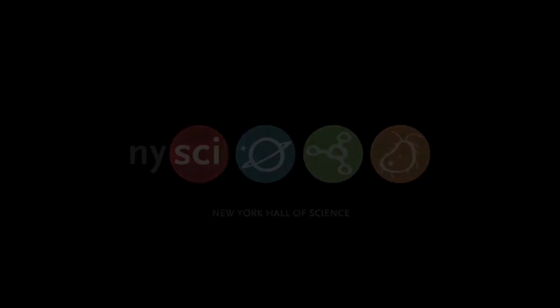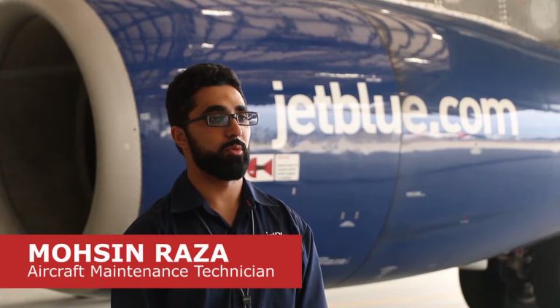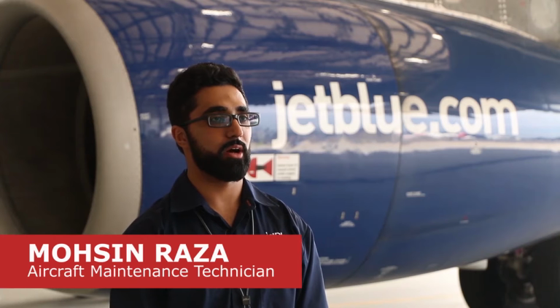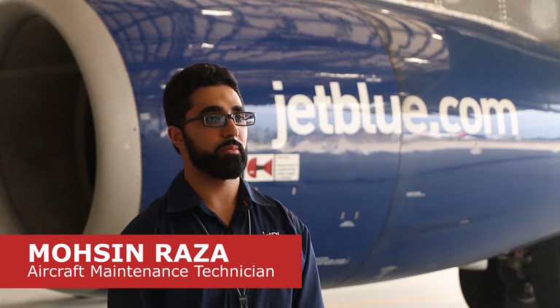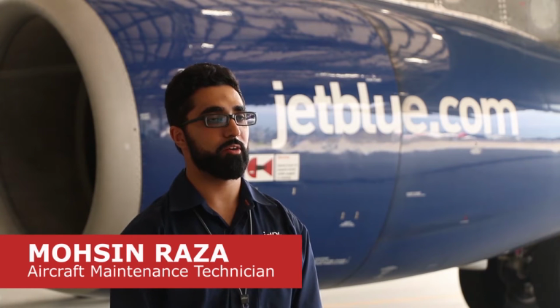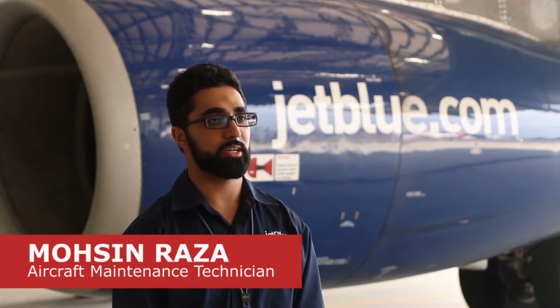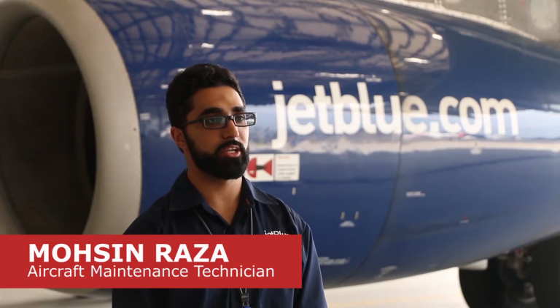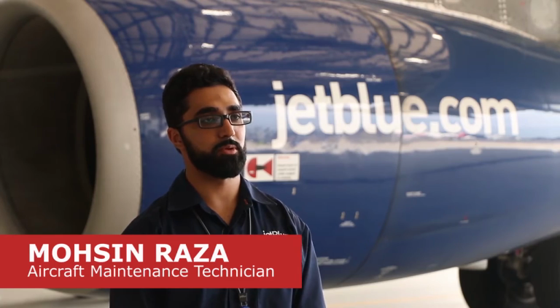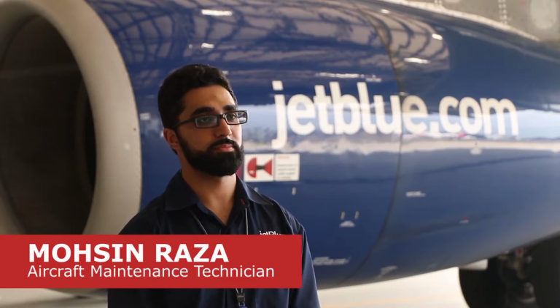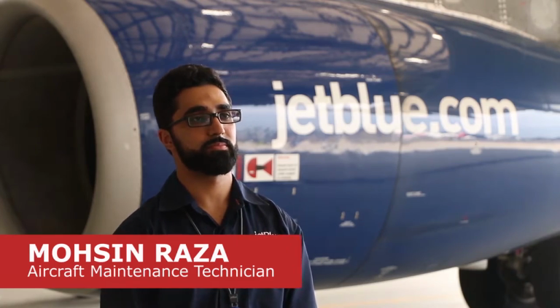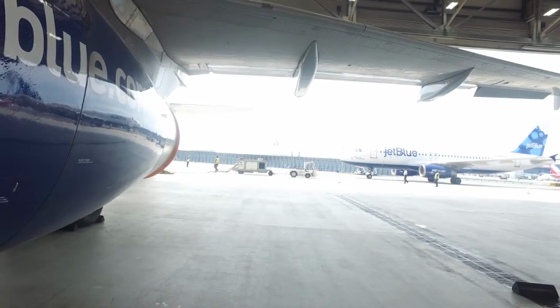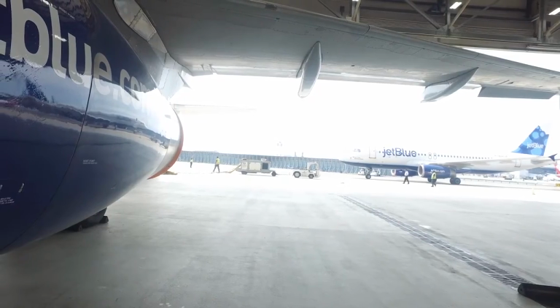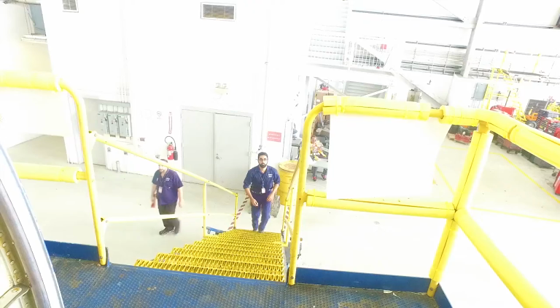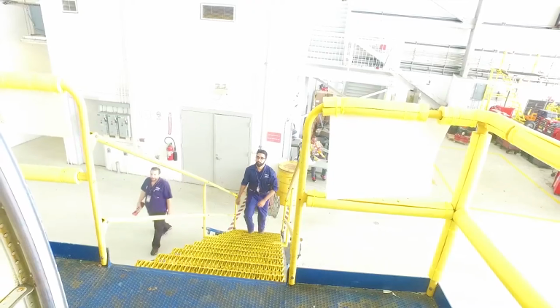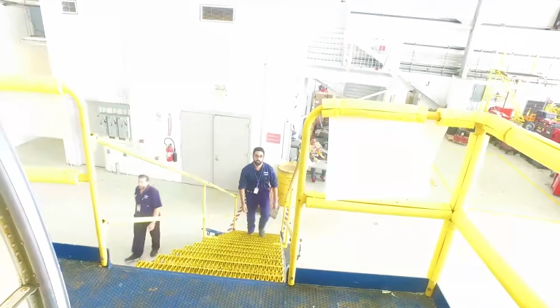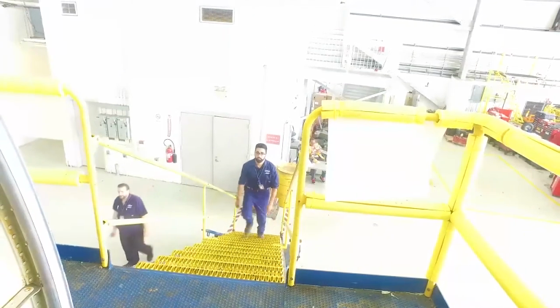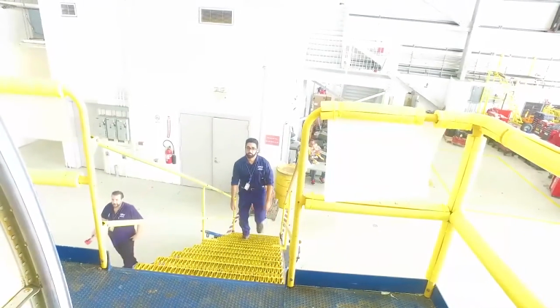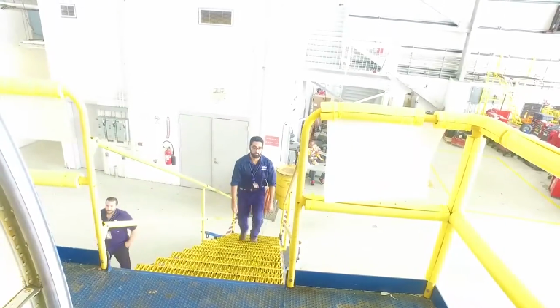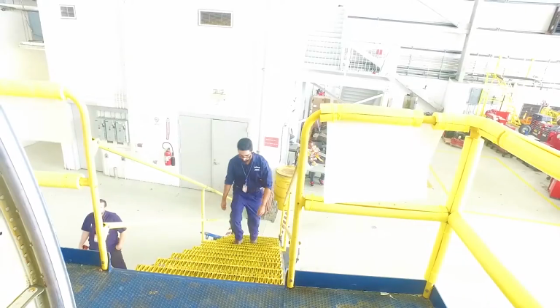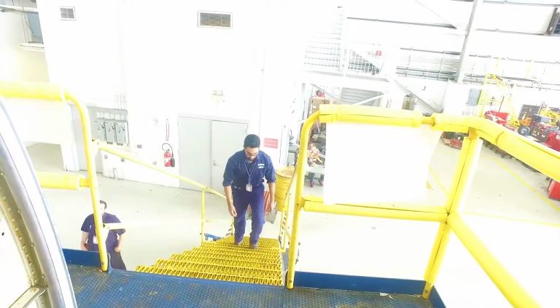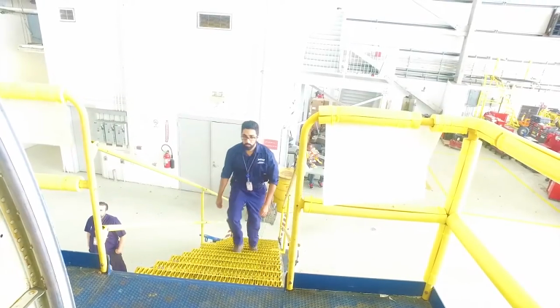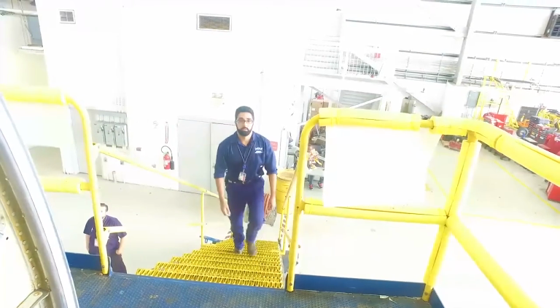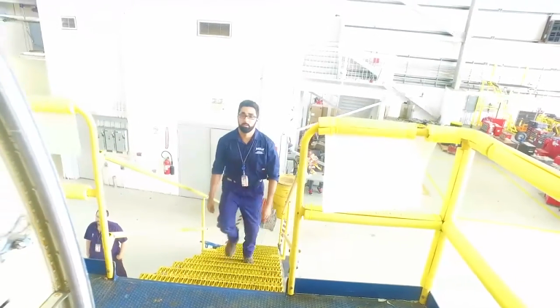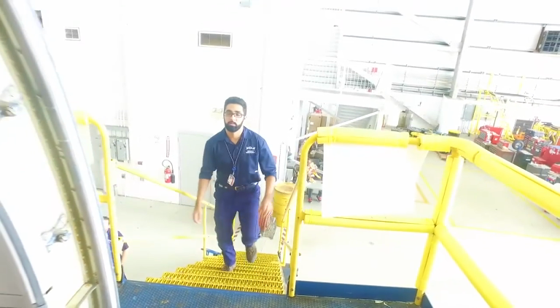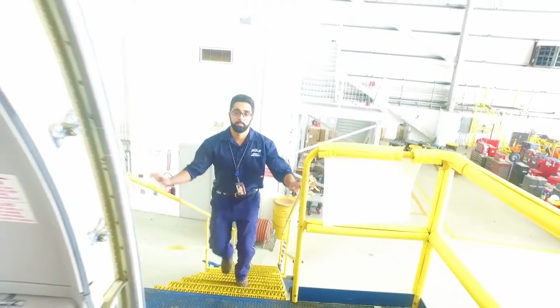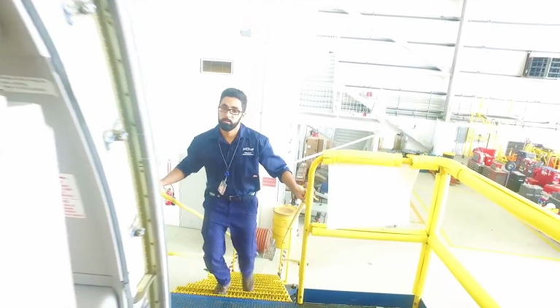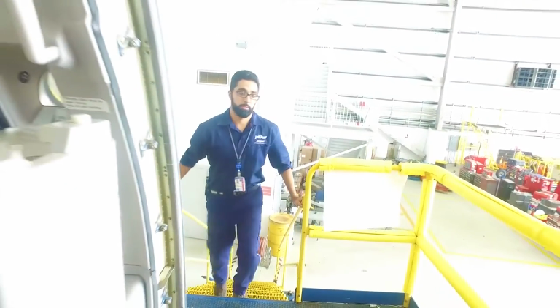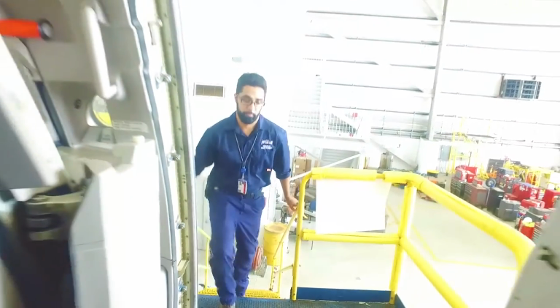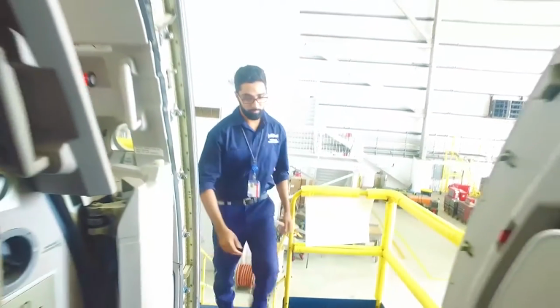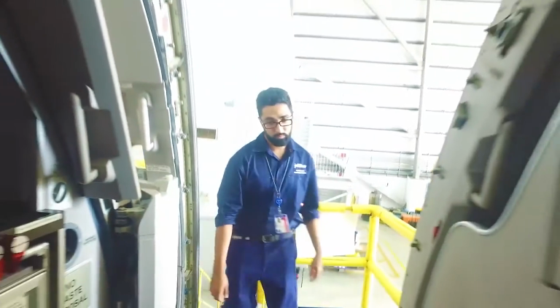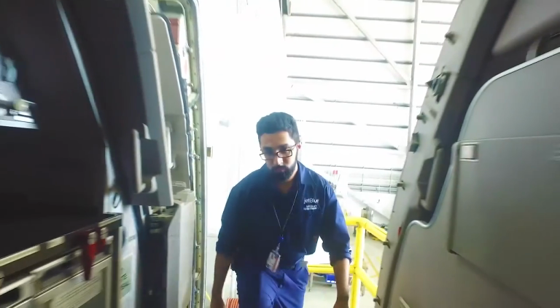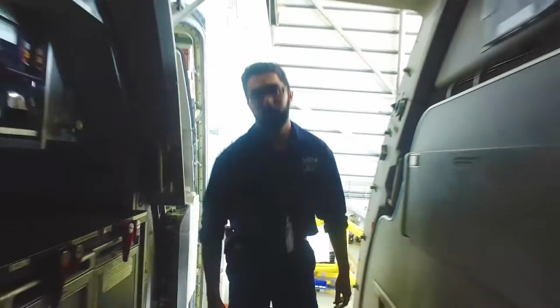My name is Molson Raza and I'm an aircraft maintenance technician here at JetBlue. My day starts off with a briefing with my supervisor and my crew leaders, where we sit down and talk about what the scheduled work for the night is going to be.